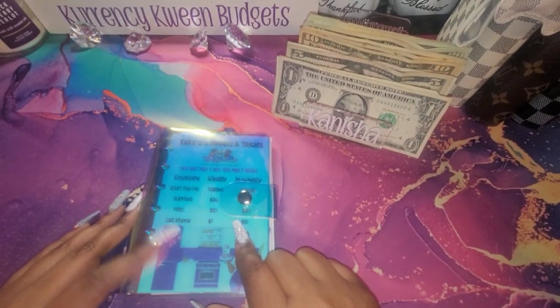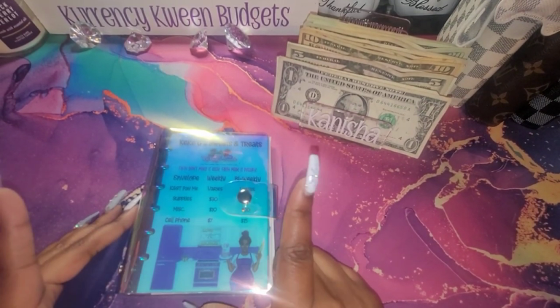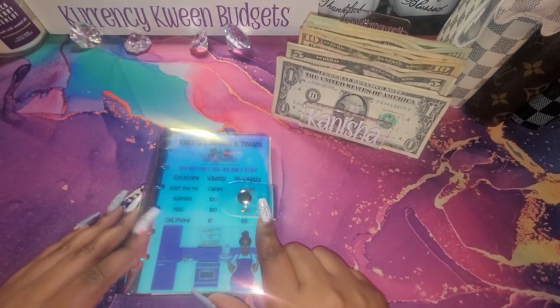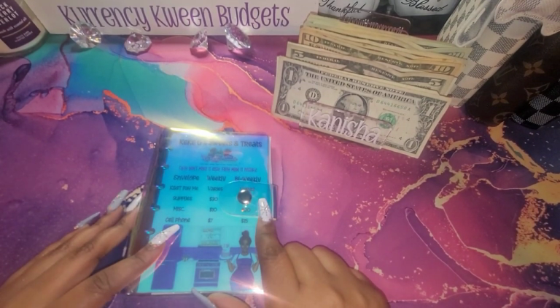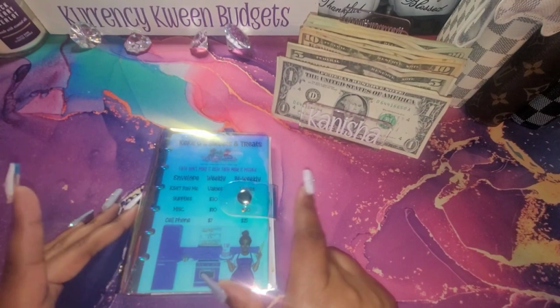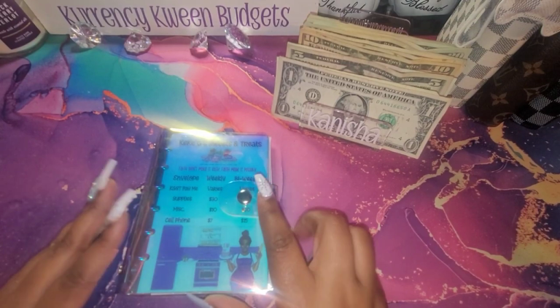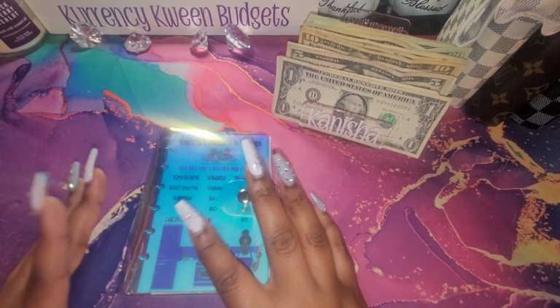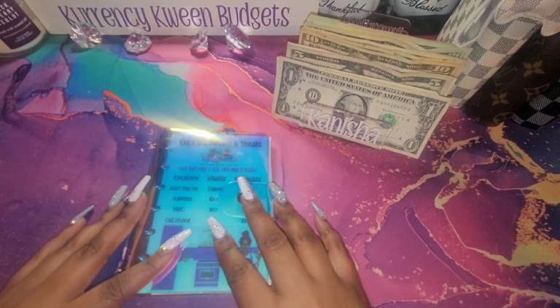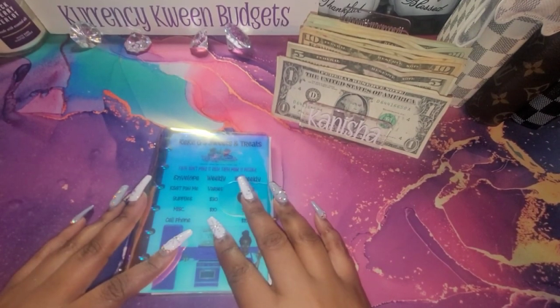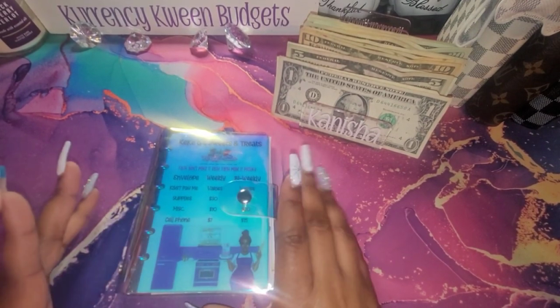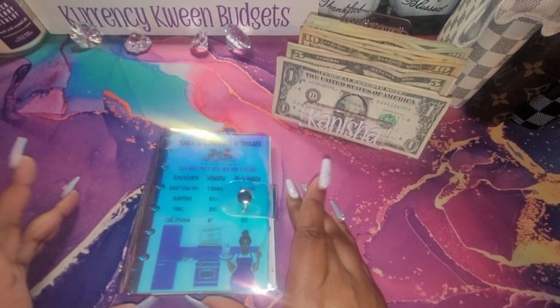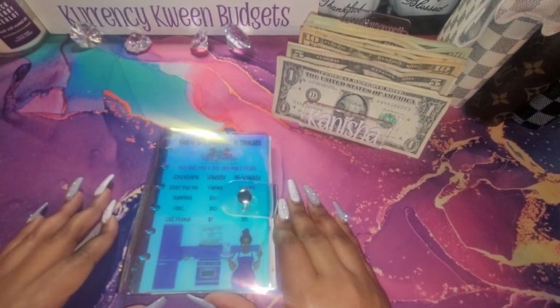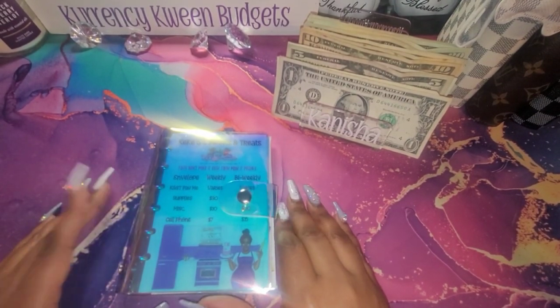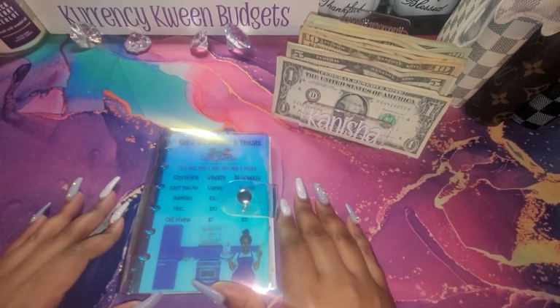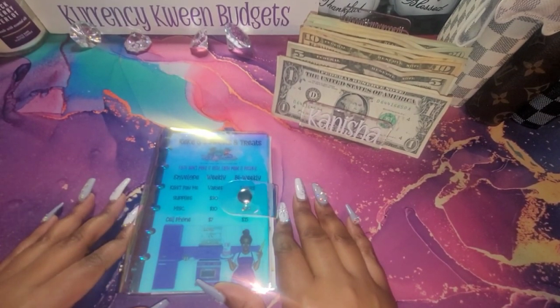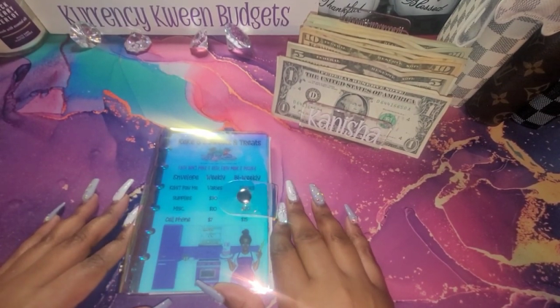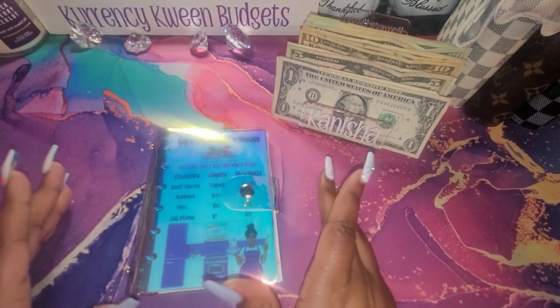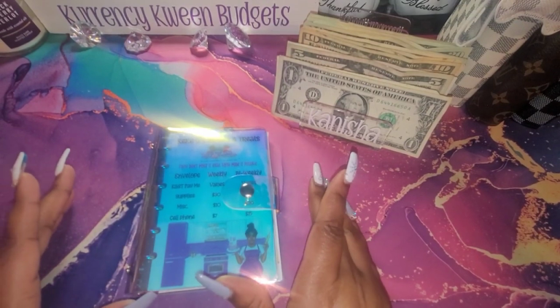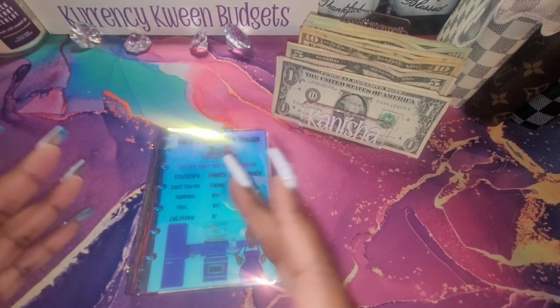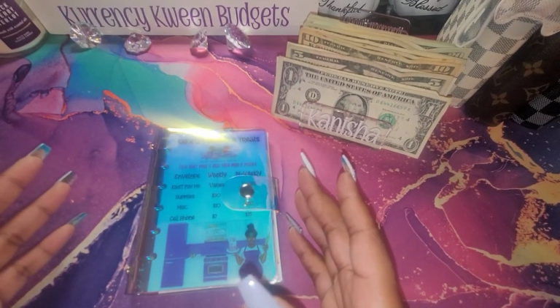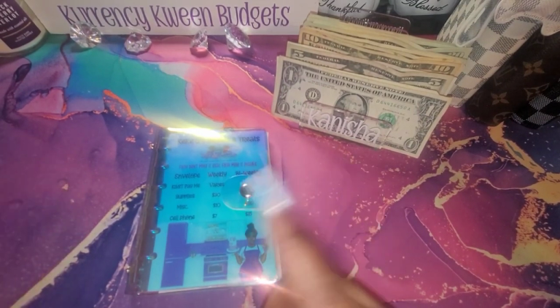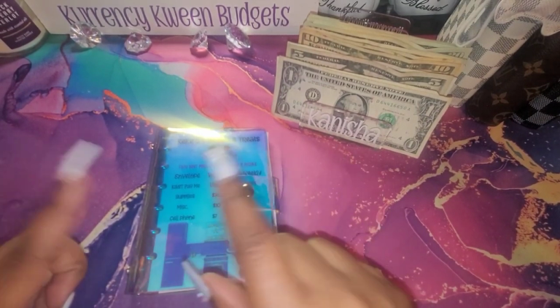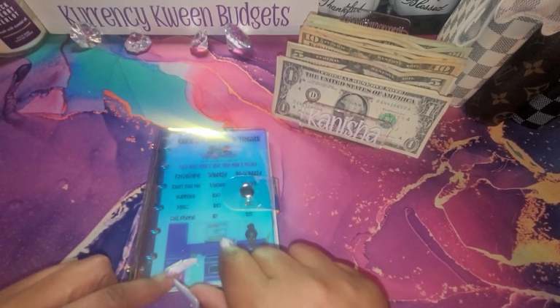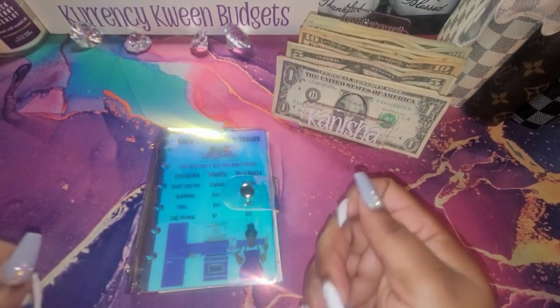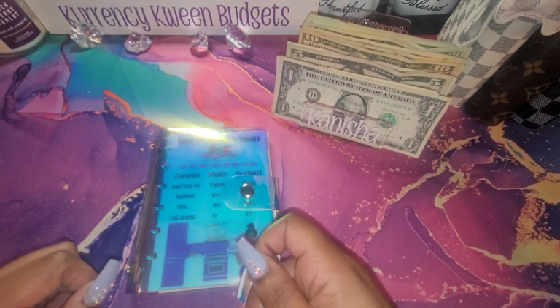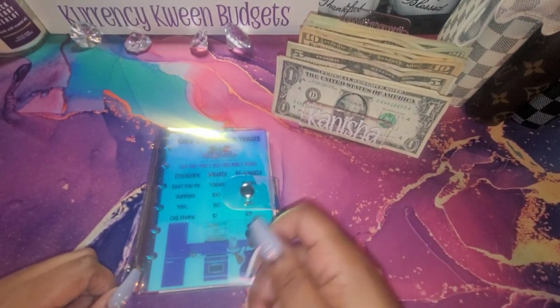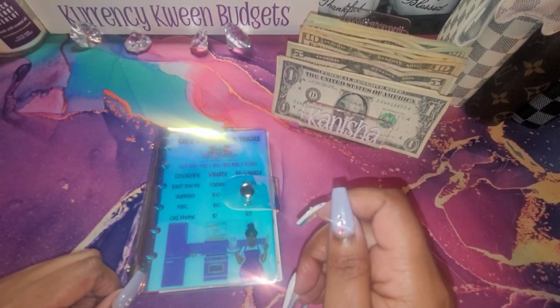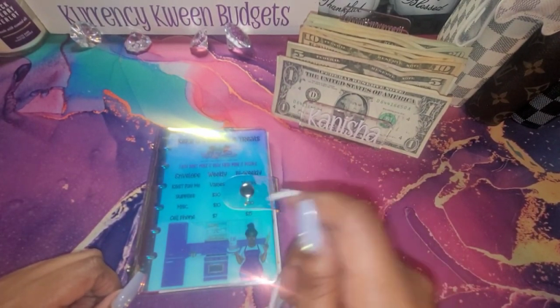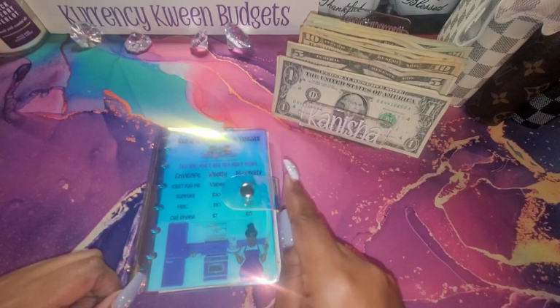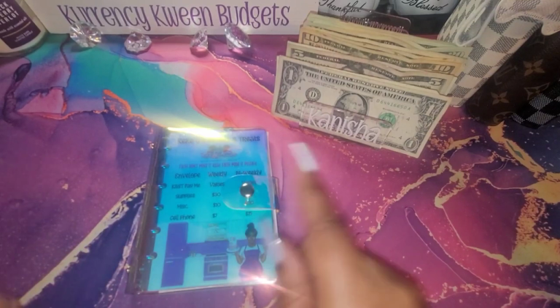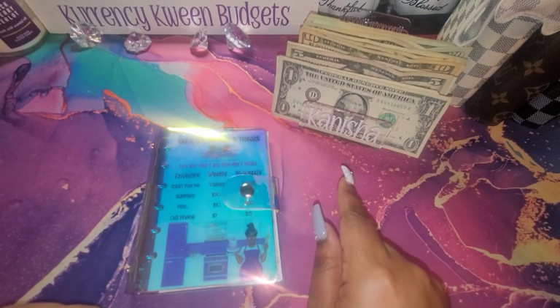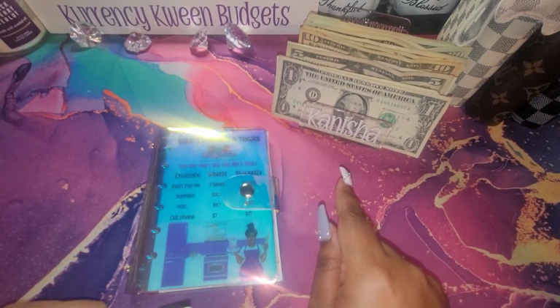I don't plan to keep swiping my card next year. That's one thing I'm trying not to do. I think I'm just going to leave my debit cards at home, because sometimes if I'm out and I have to get something for the business, I'll just swipe my card, or my credit card, and then pay the credit card back.